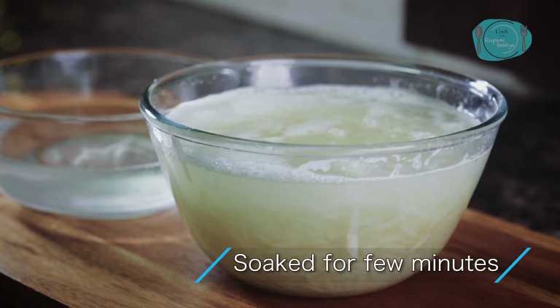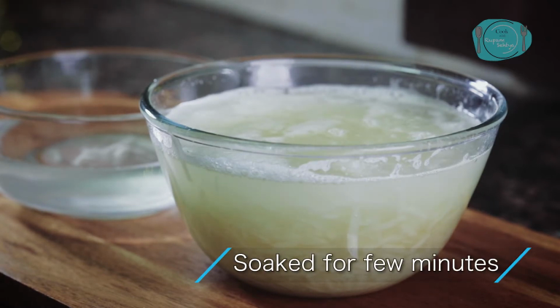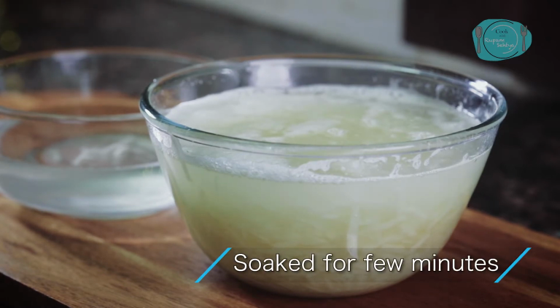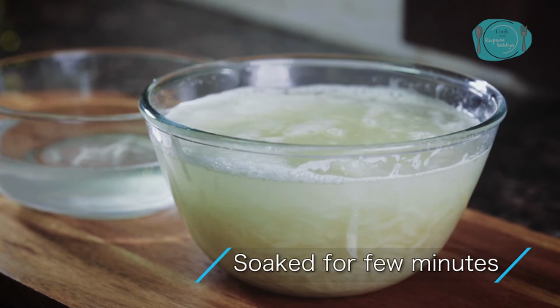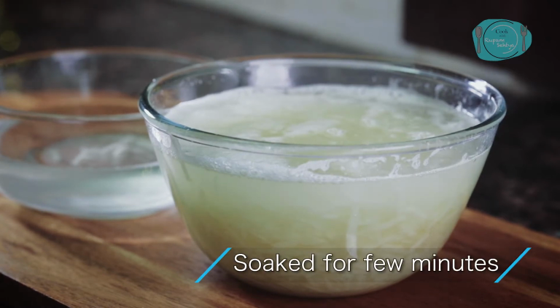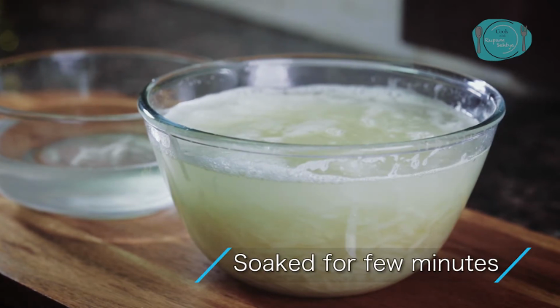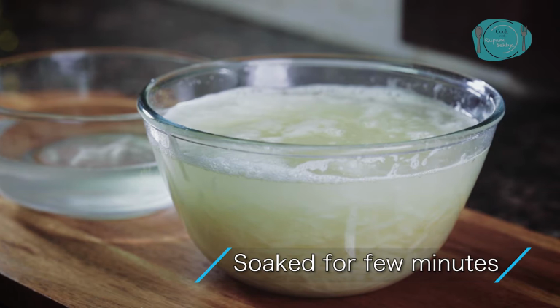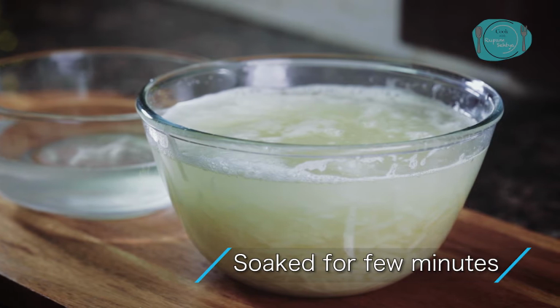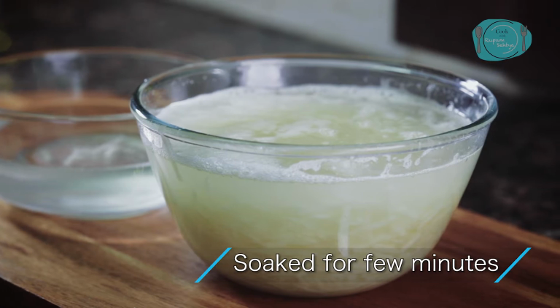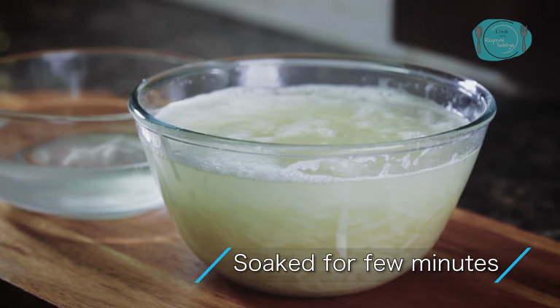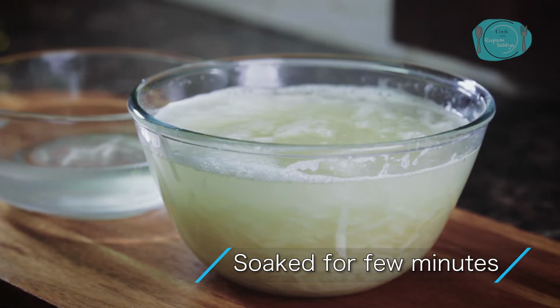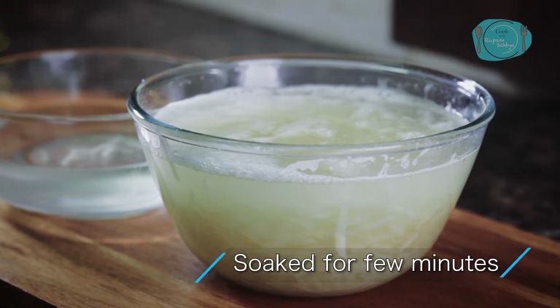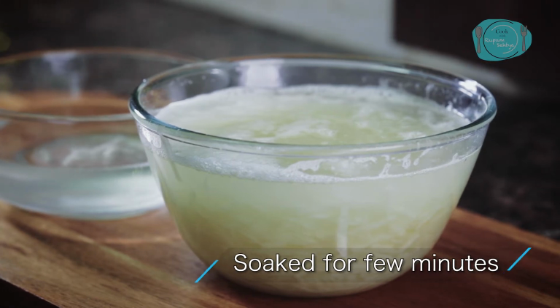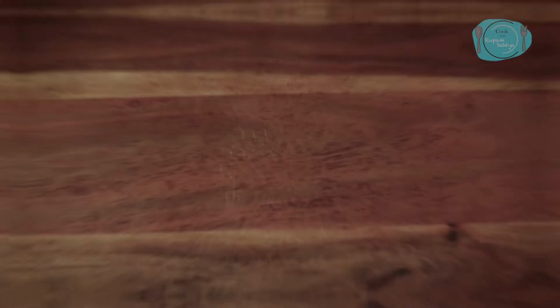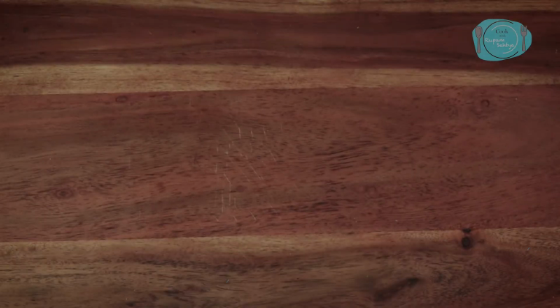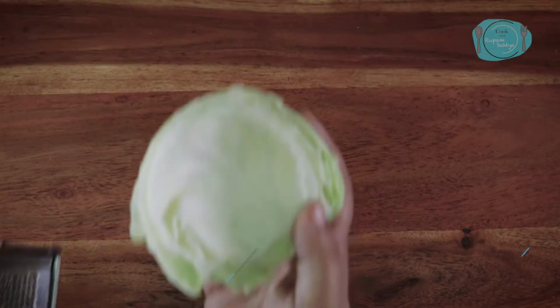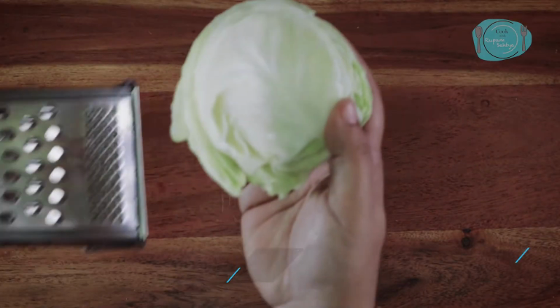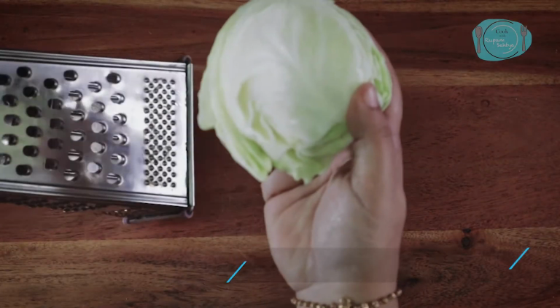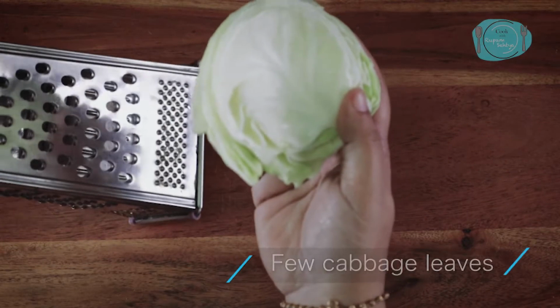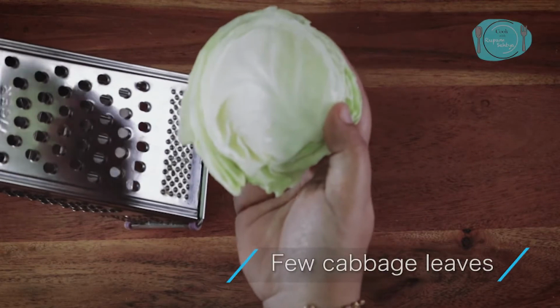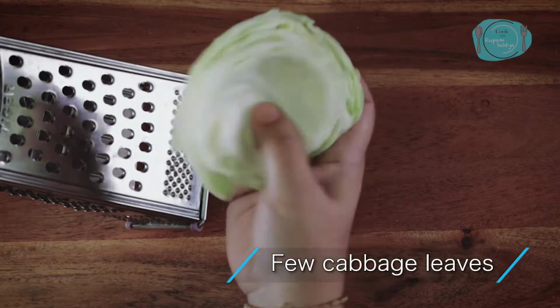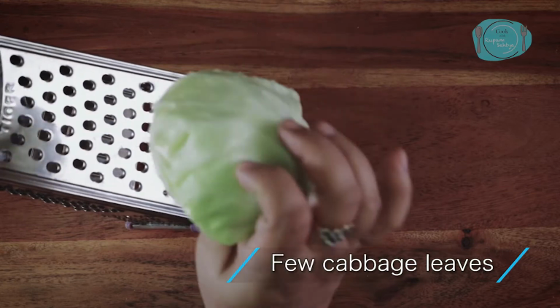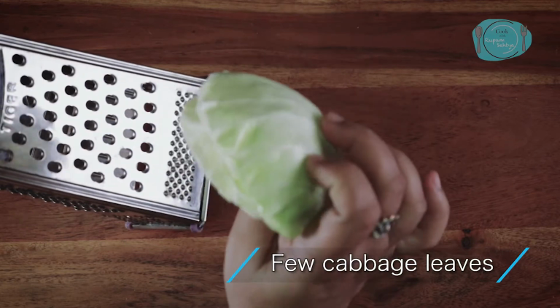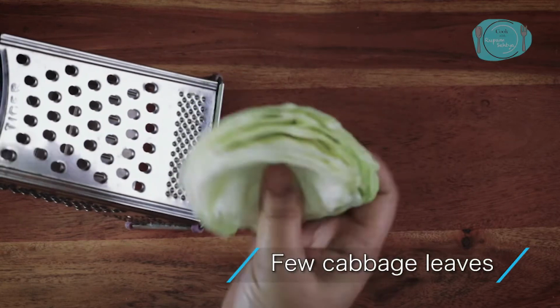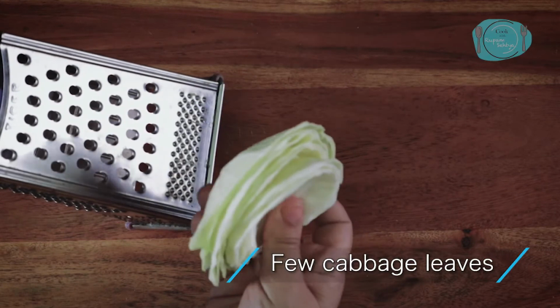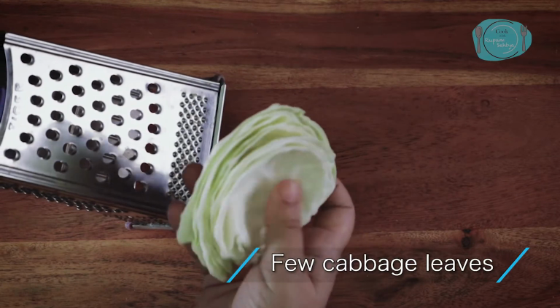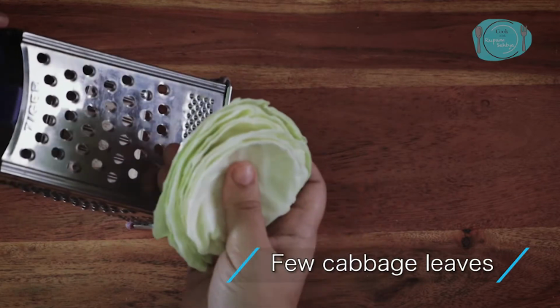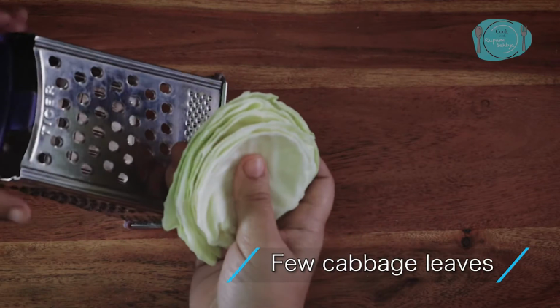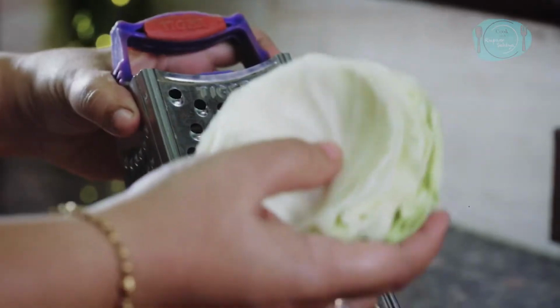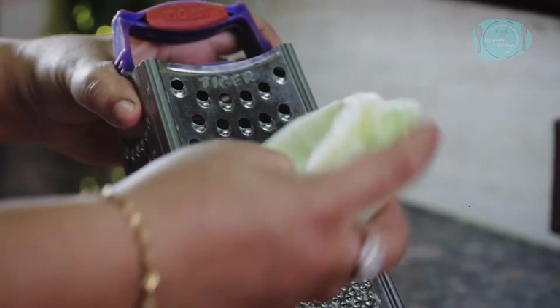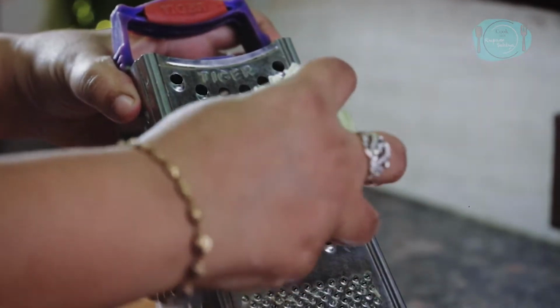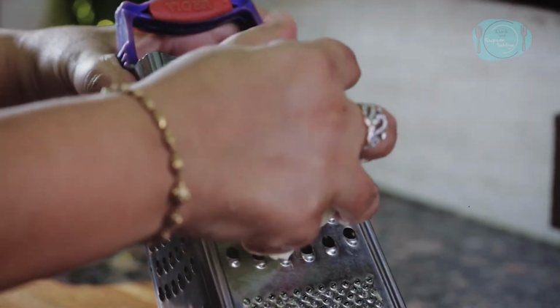This is so that all the starch can come out. I will take them out and set them aside. Next, I am going to take some potatoes. I have washed them nicely and now I will cut them.